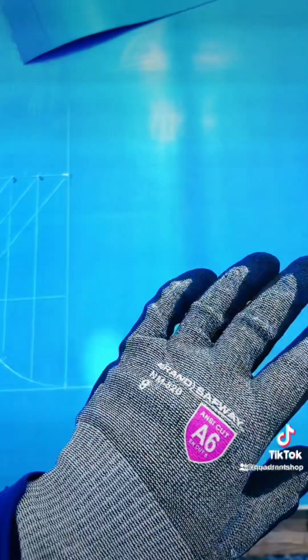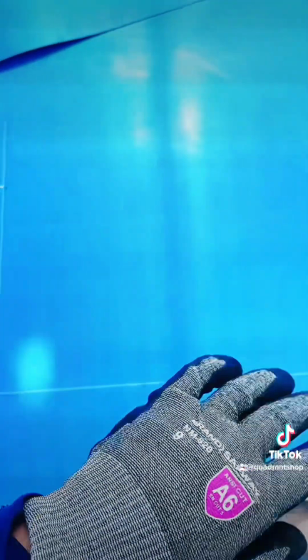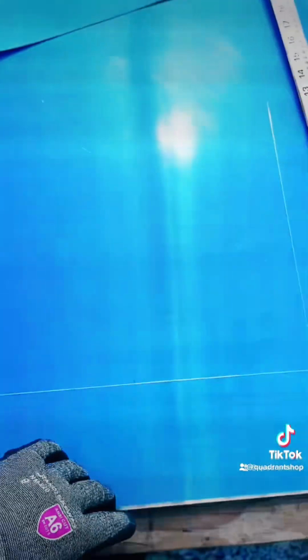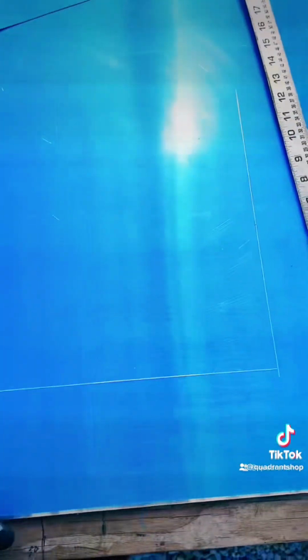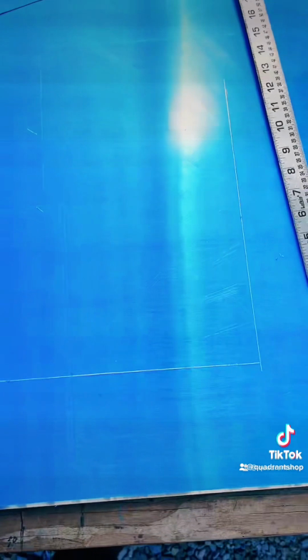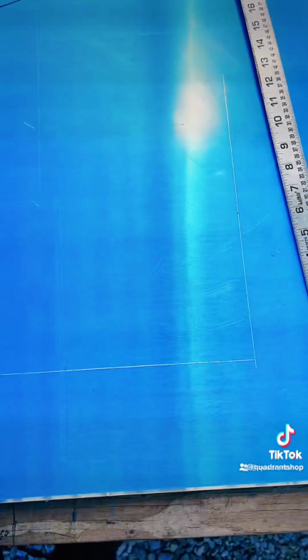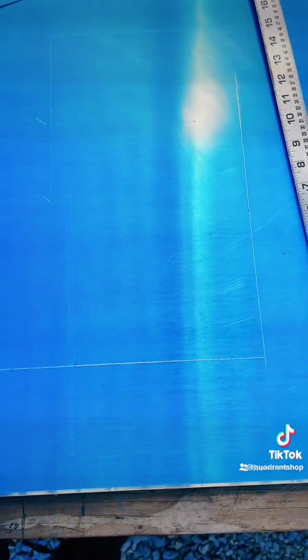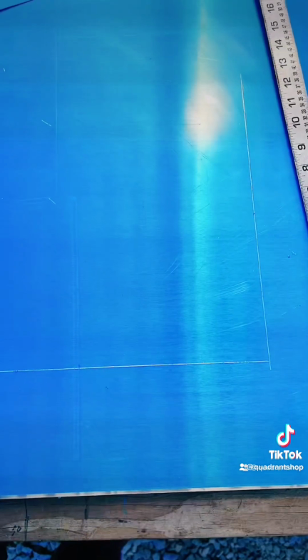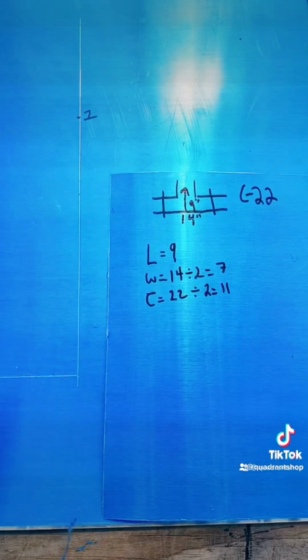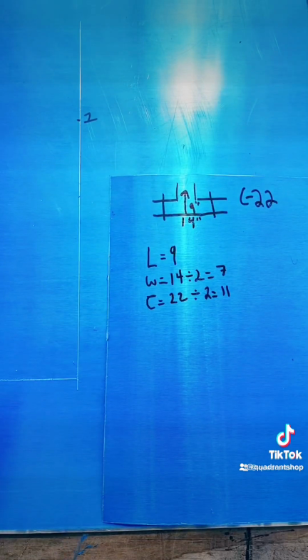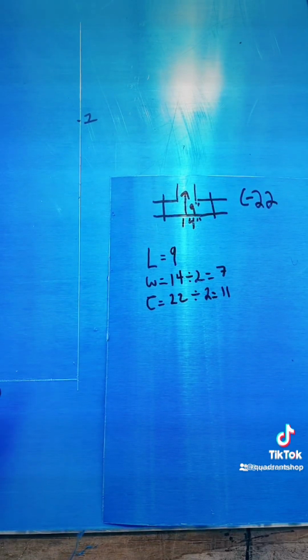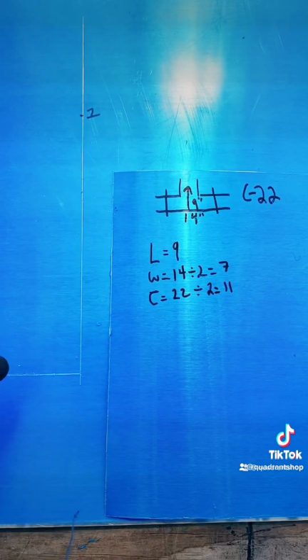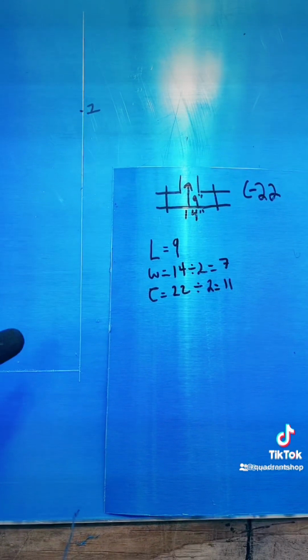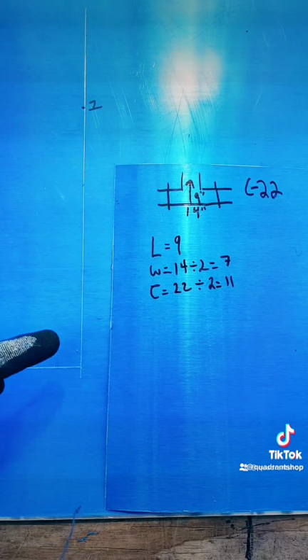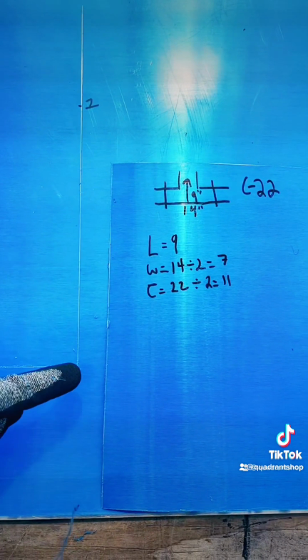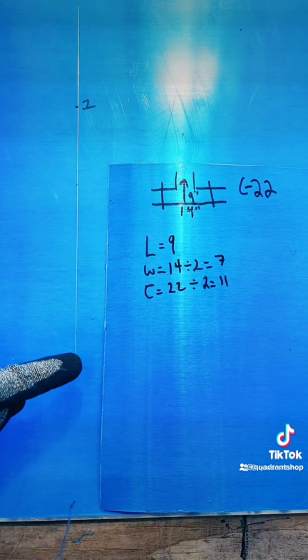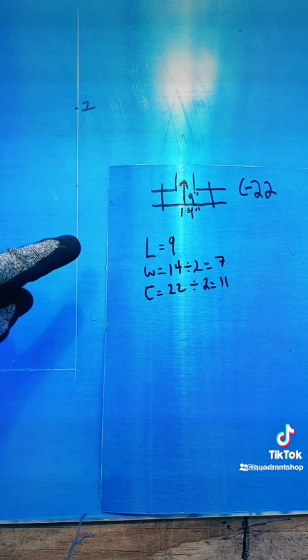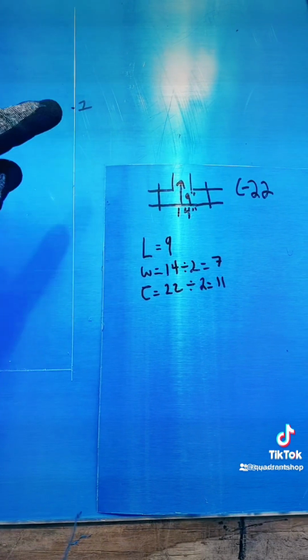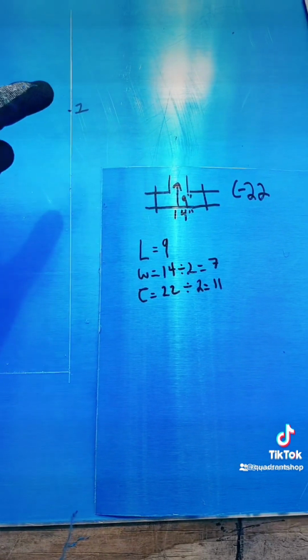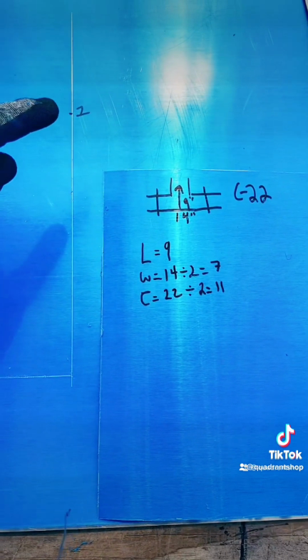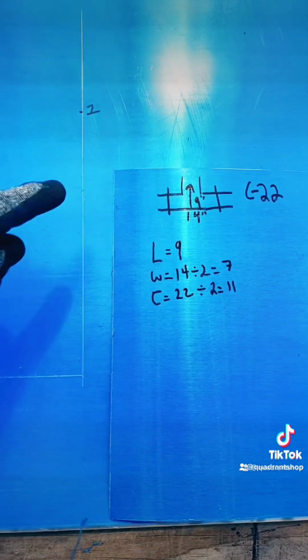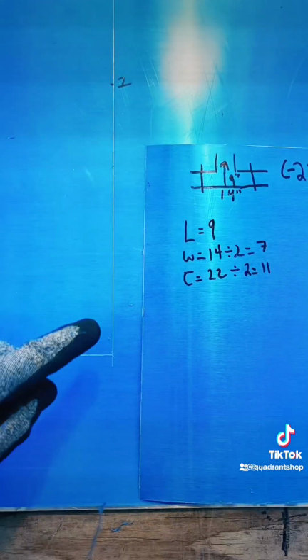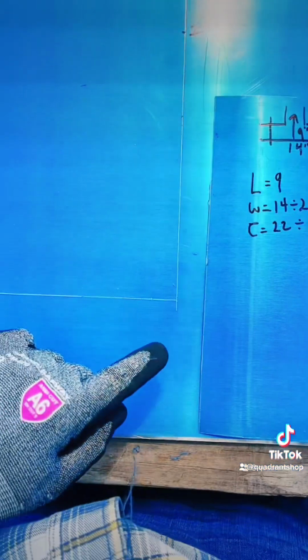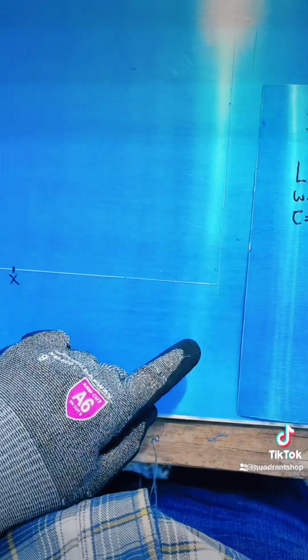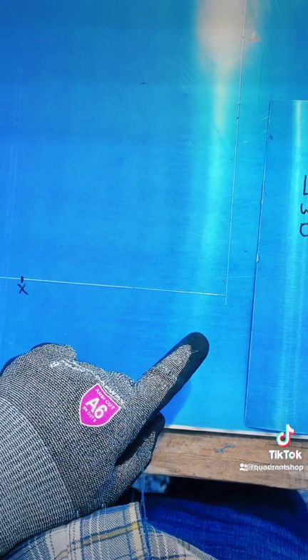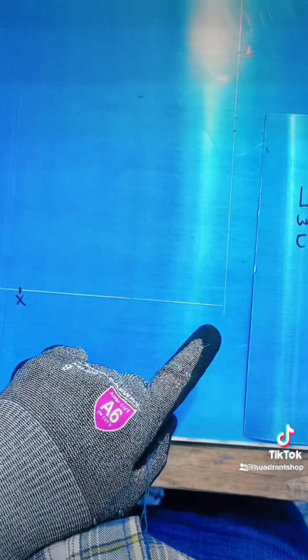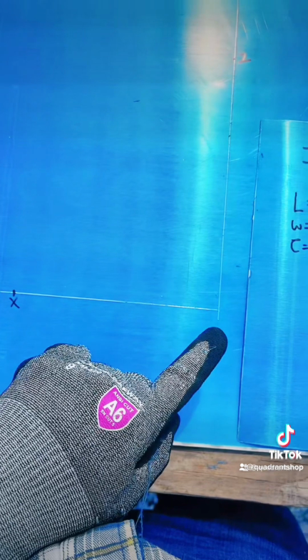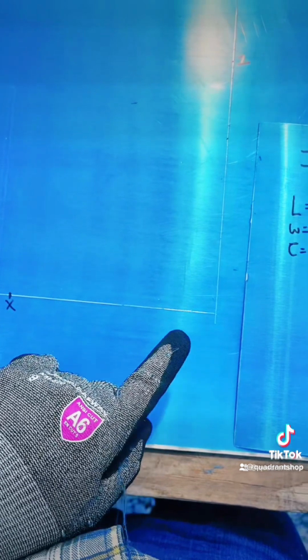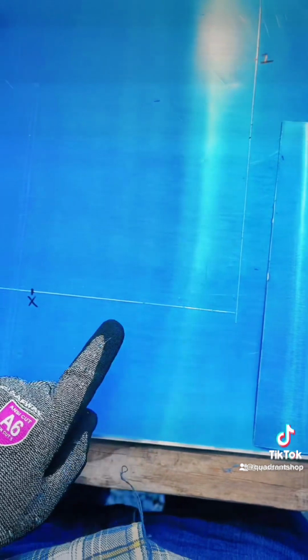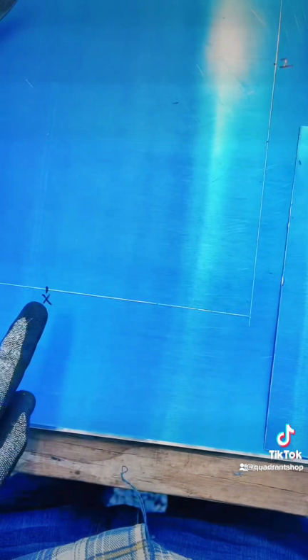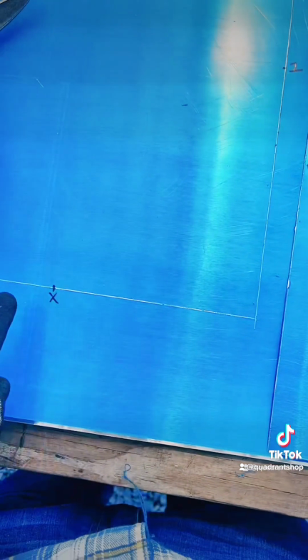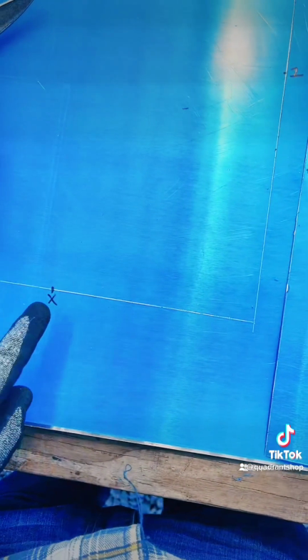We're going to make a left angle. Up the line, we're going to put the full length. Across the bottom line, we're going to put half of our width measurement.